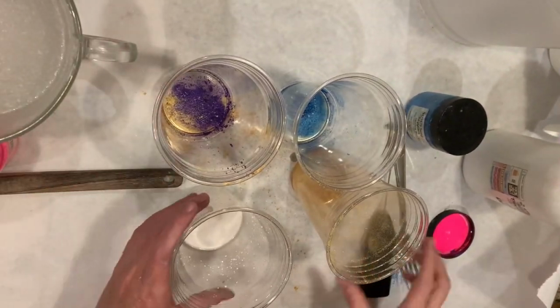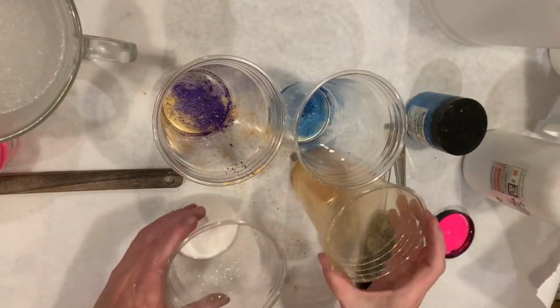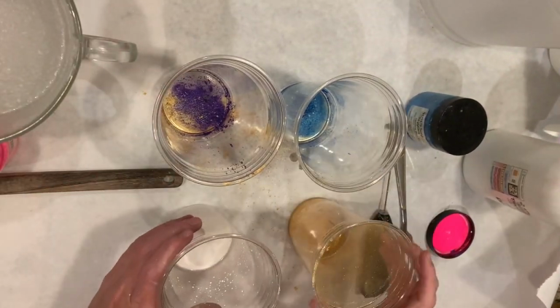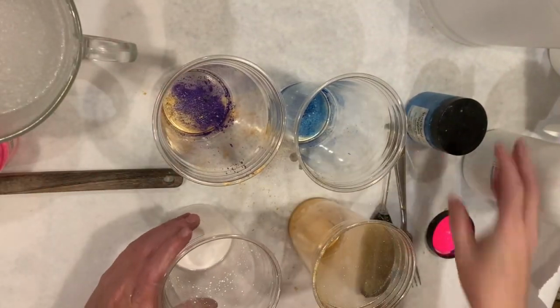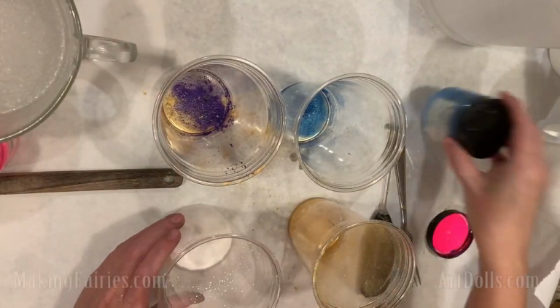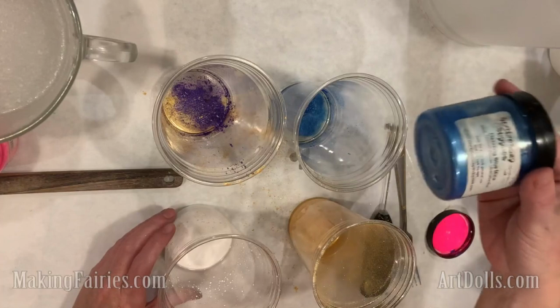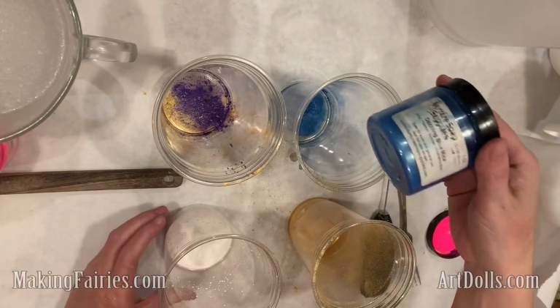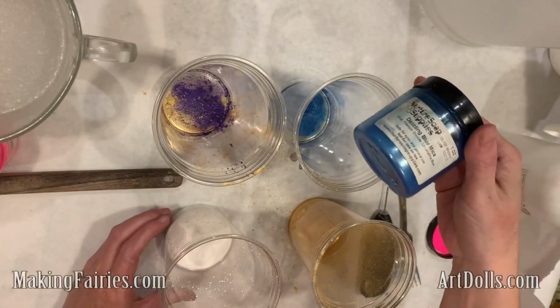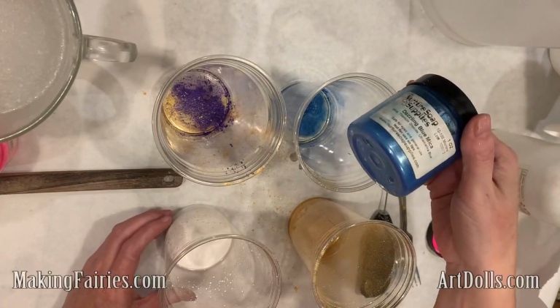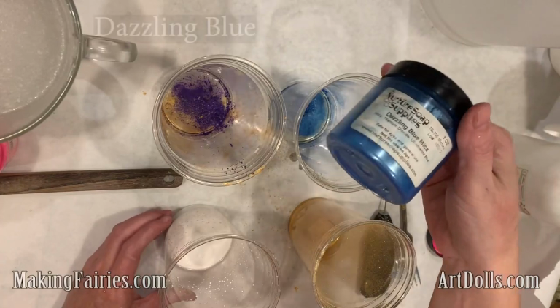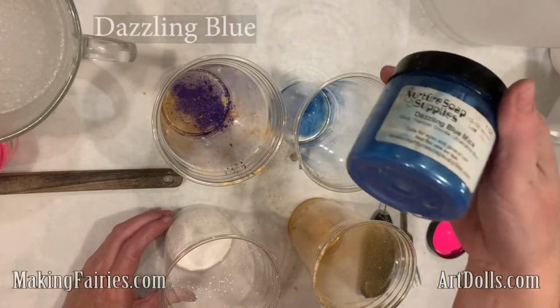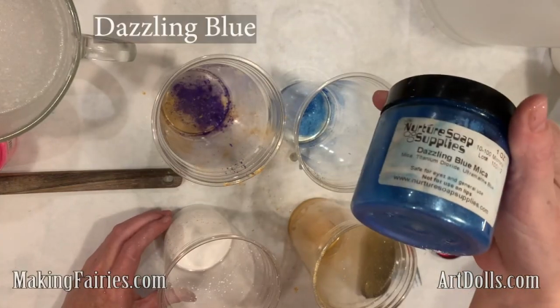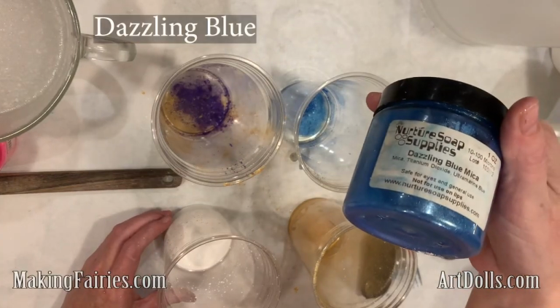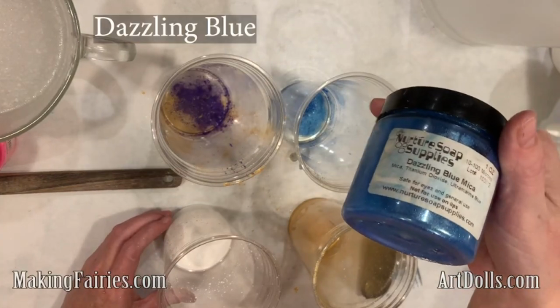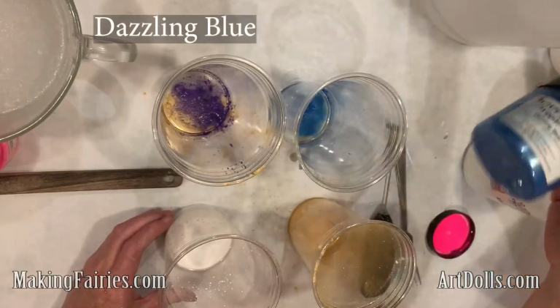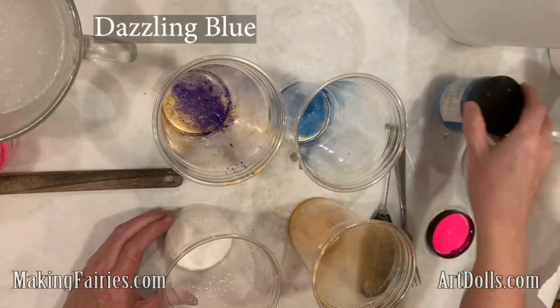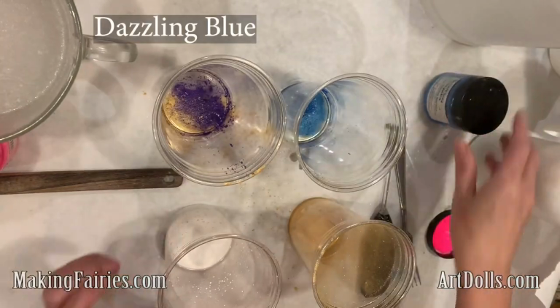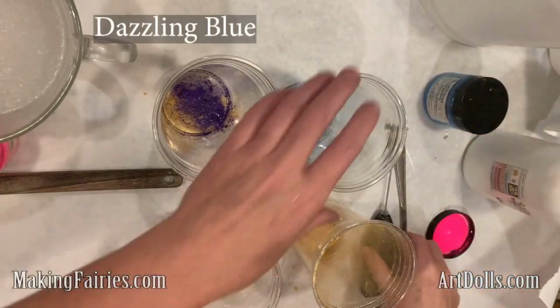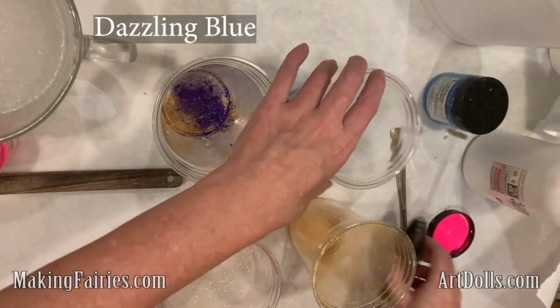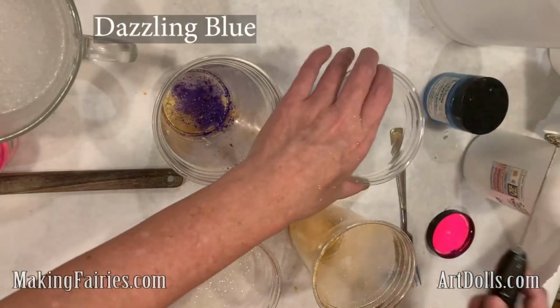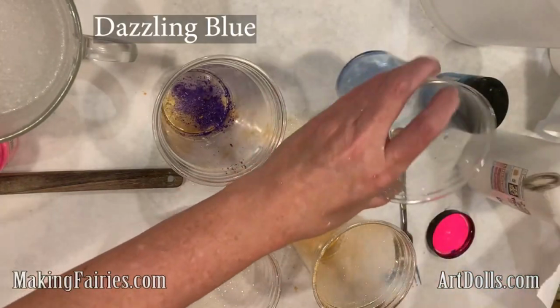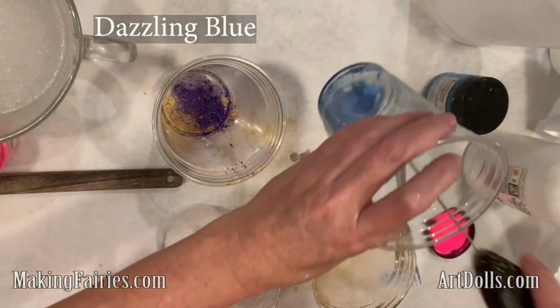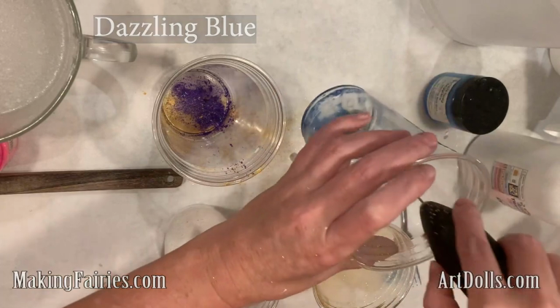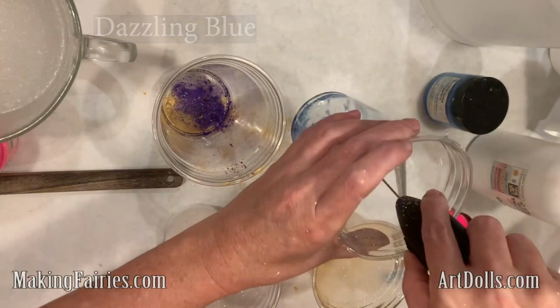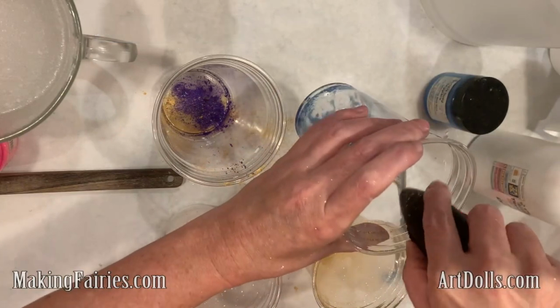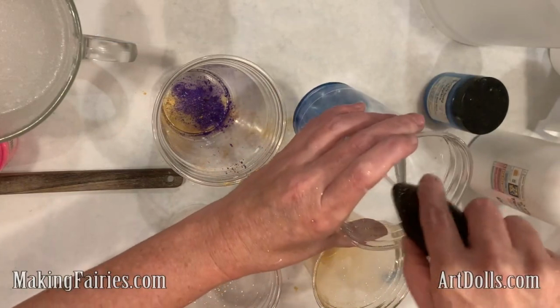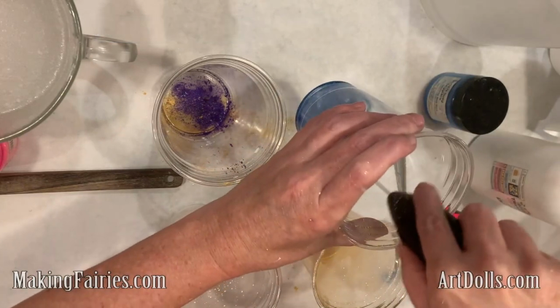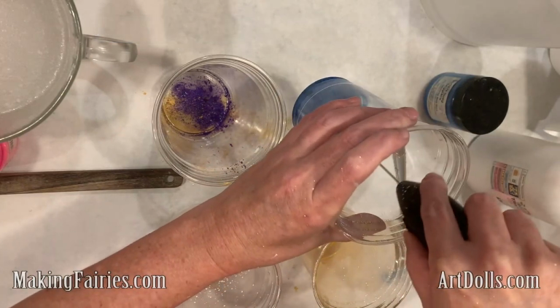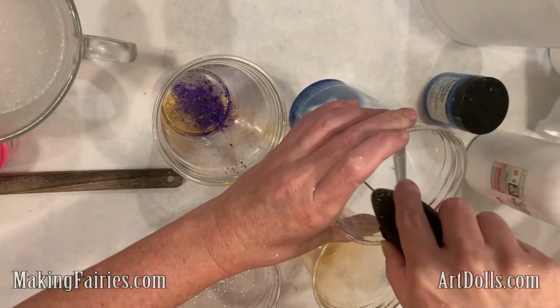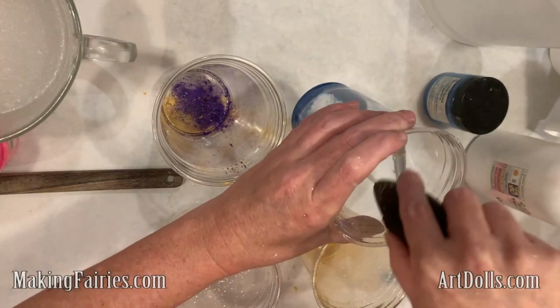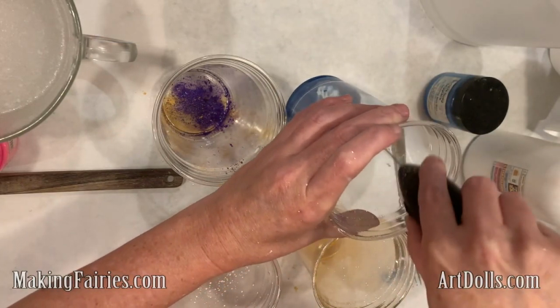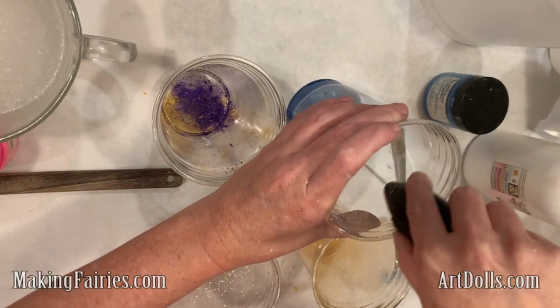Hey guys, I thought I would just show you how I put together this latest kind of soap I have. It's the Unicorn Soap Bars and they turned out so freaking adorable. I just love it.